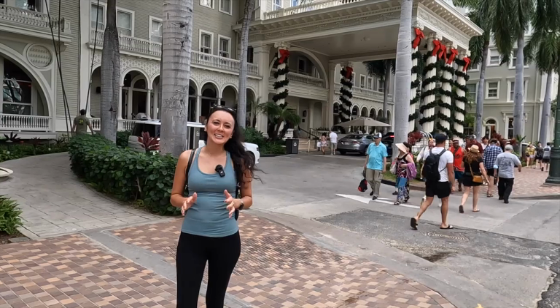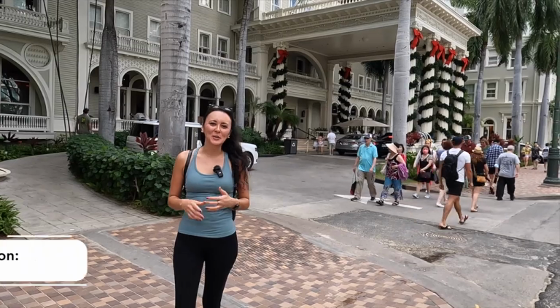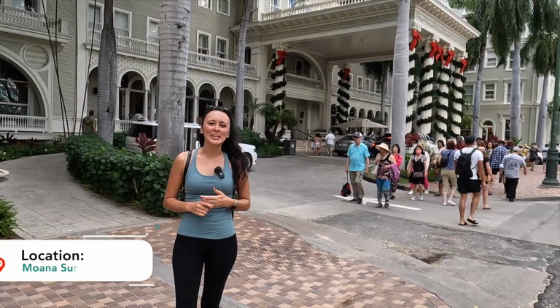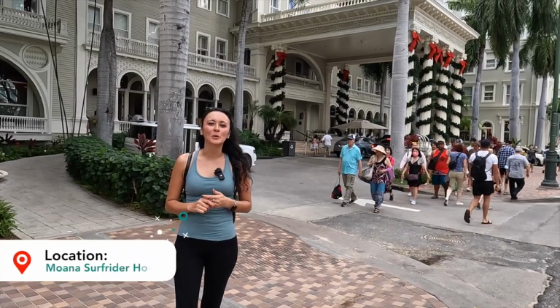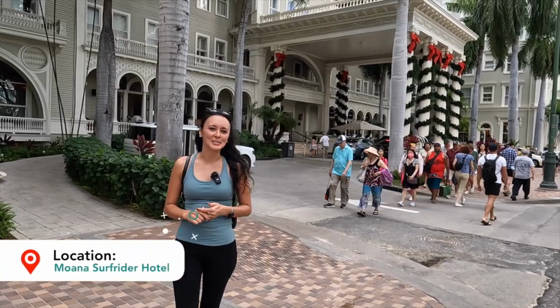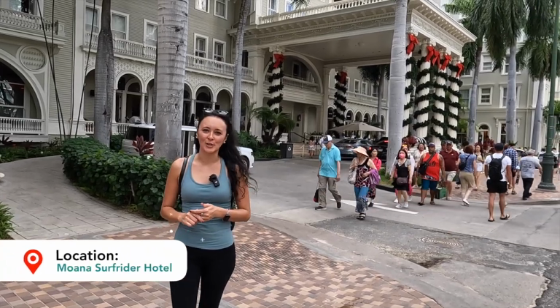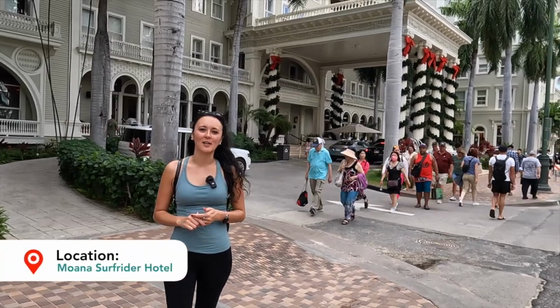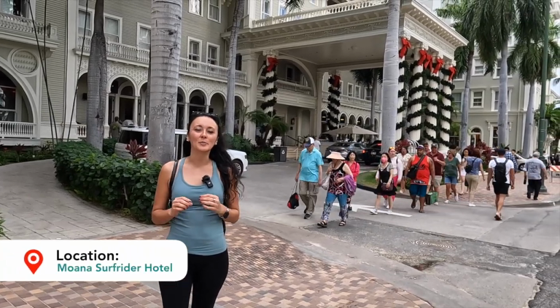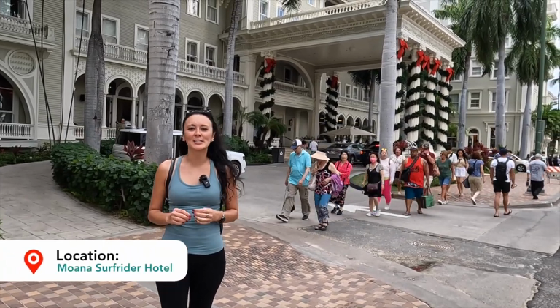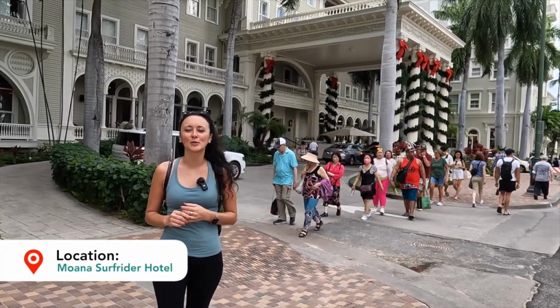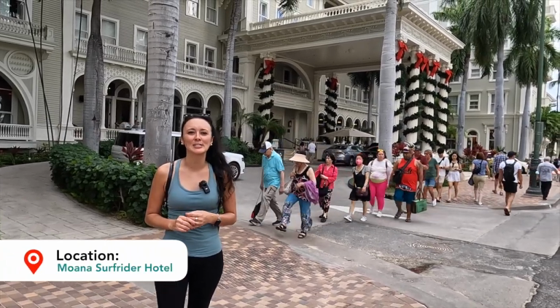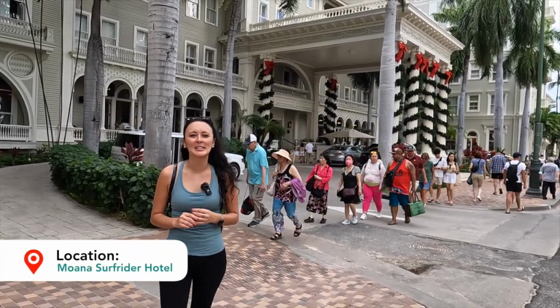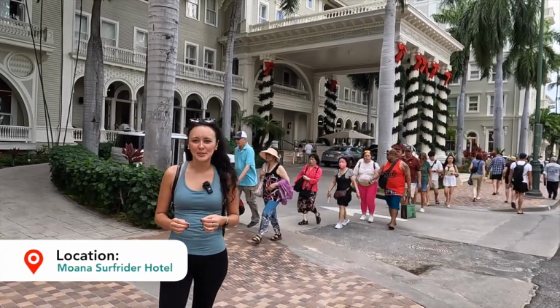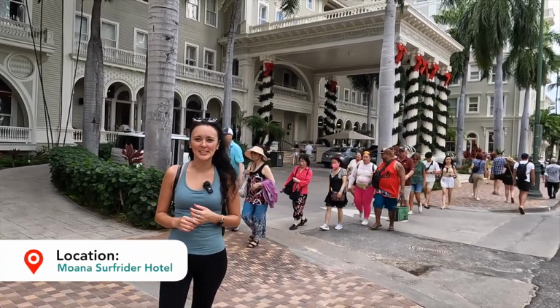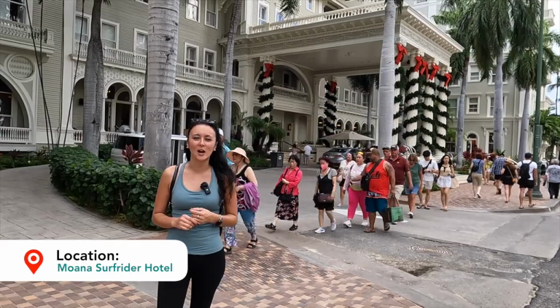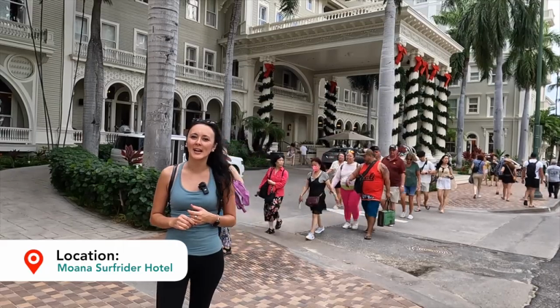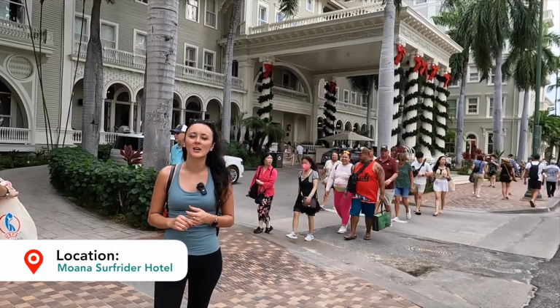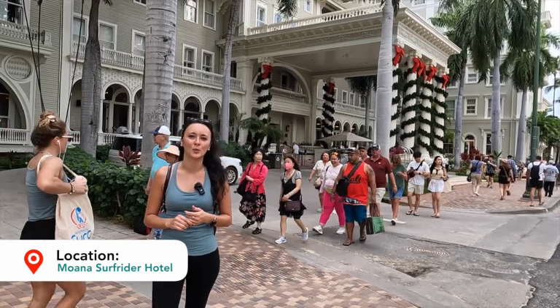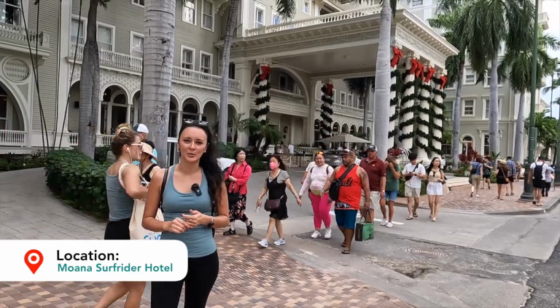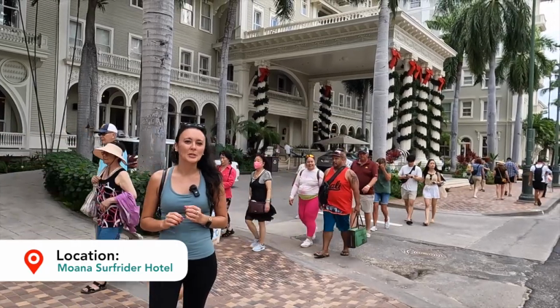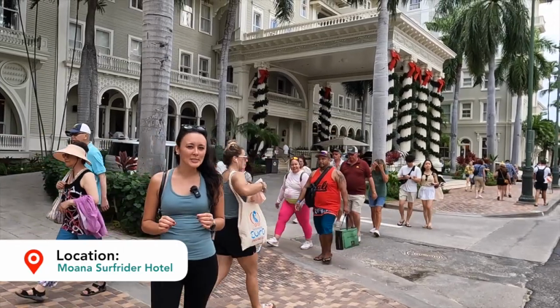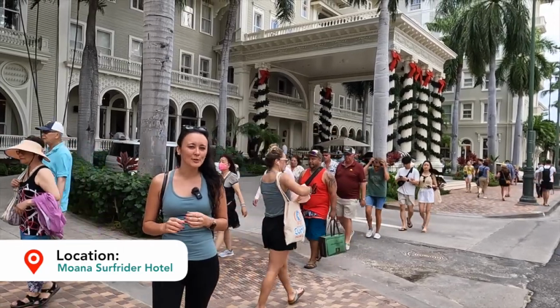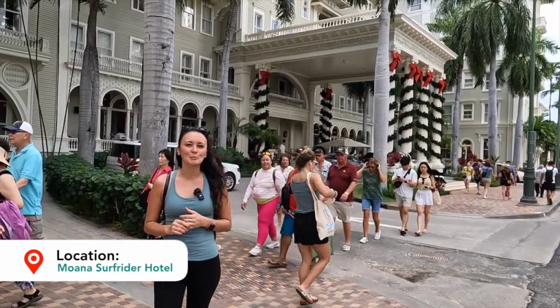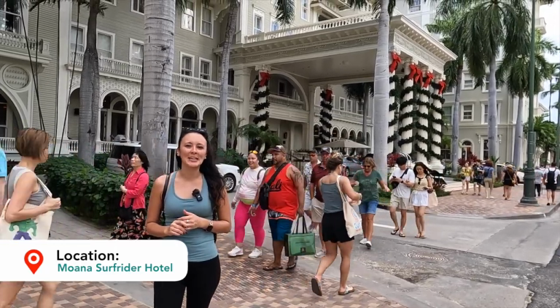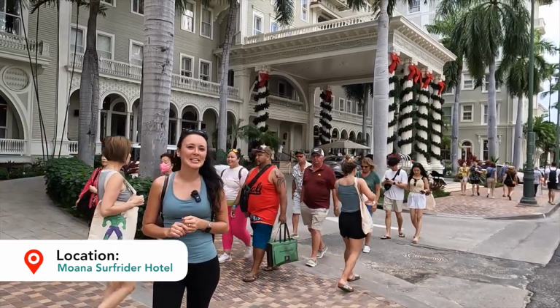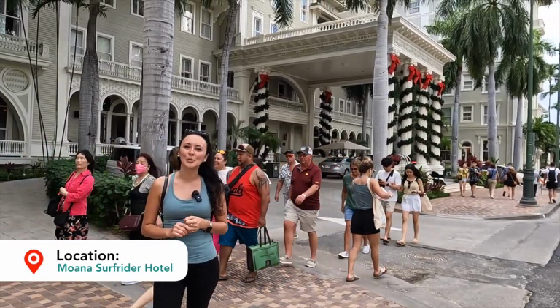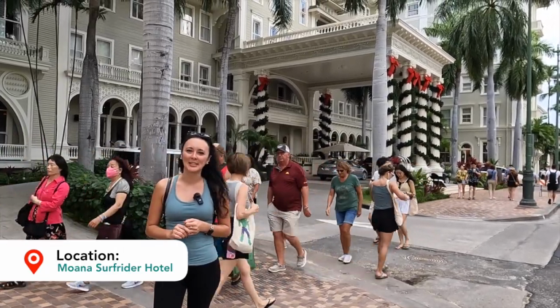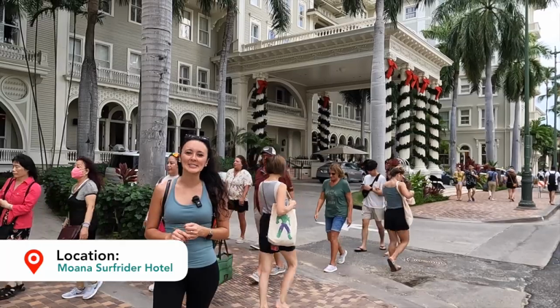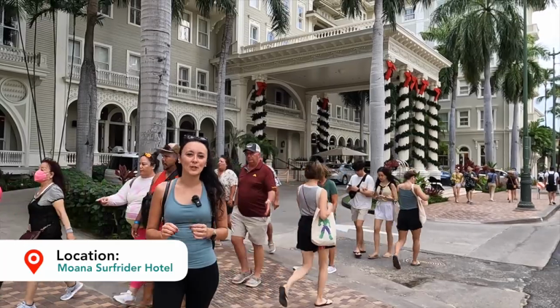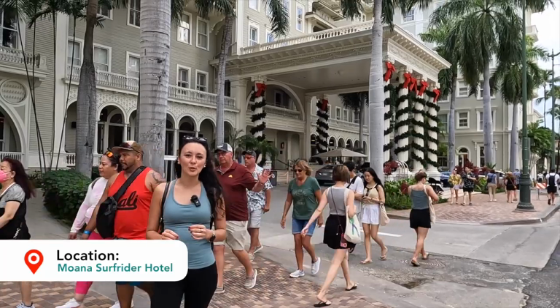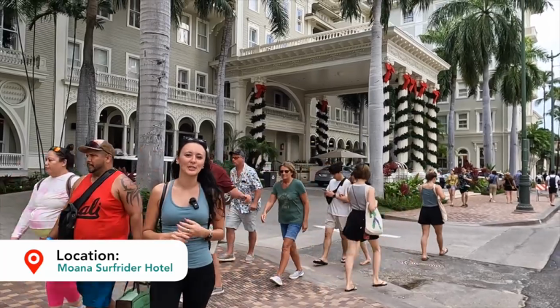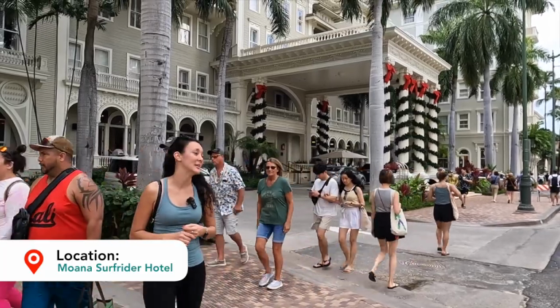In this video we are checking out the Moana Surfrider Hotel. The Moana Surfrider Hotel is located here in Waikiki on the island of Oahu. It was built back in 1901 and it is the first hotel here in Waikiki.